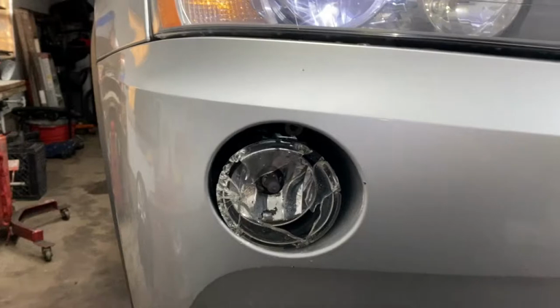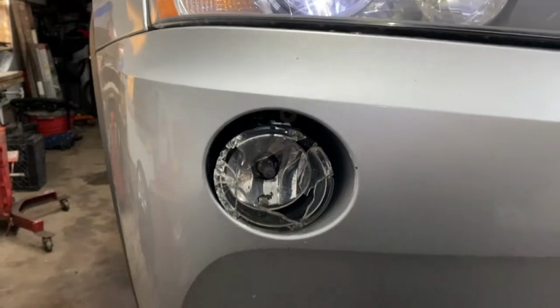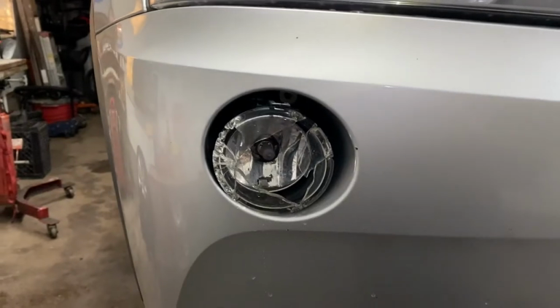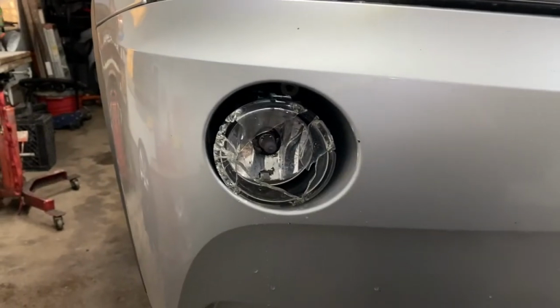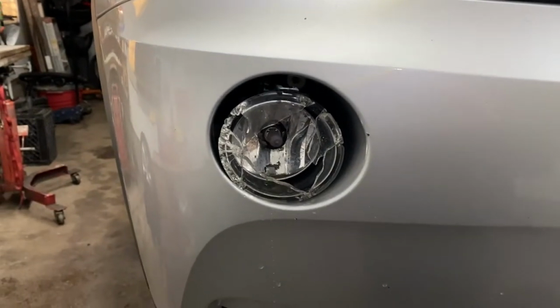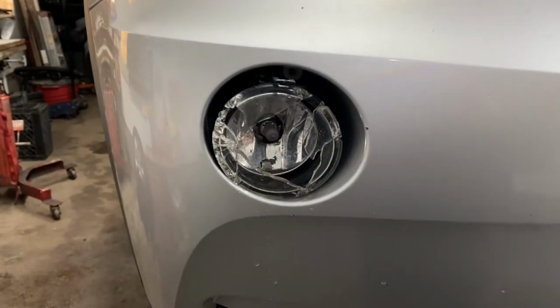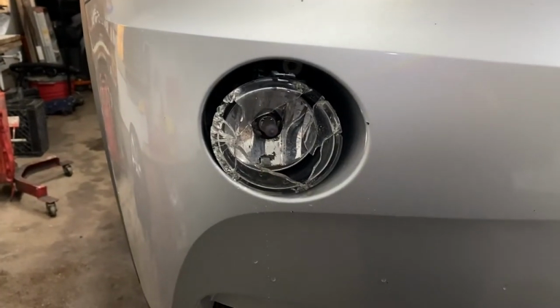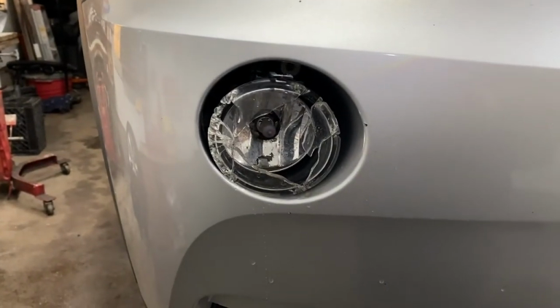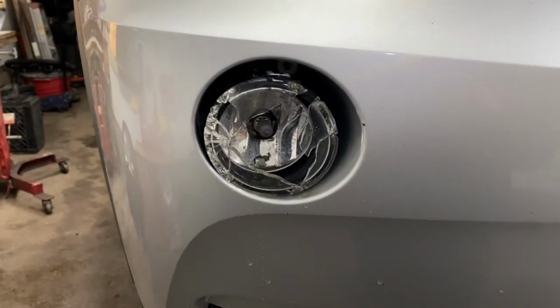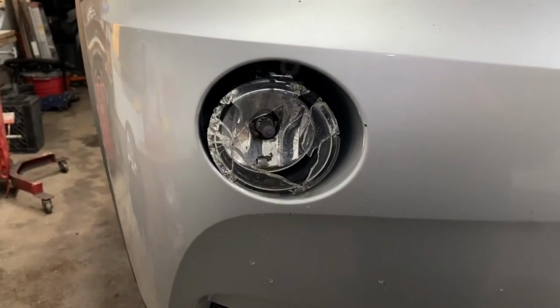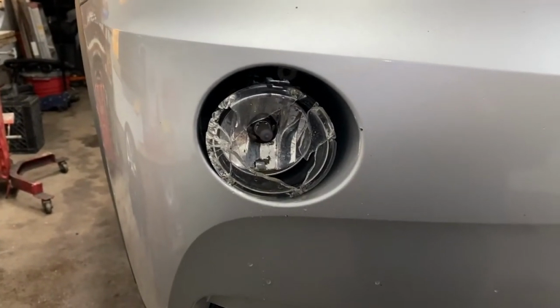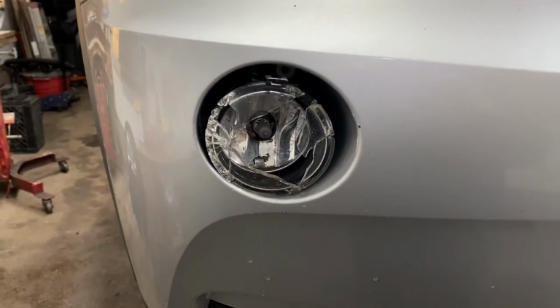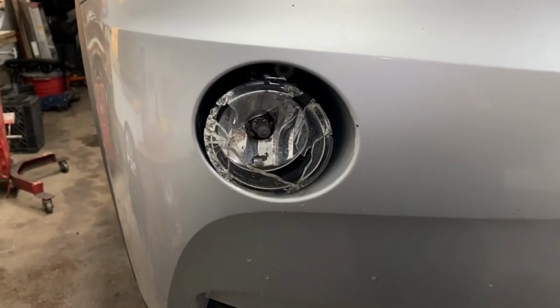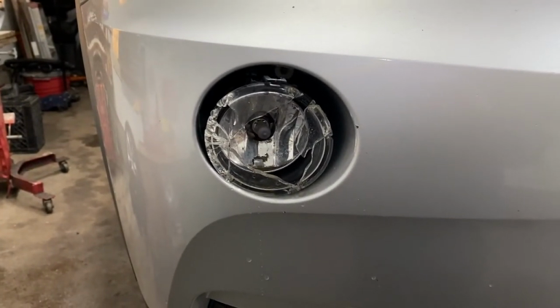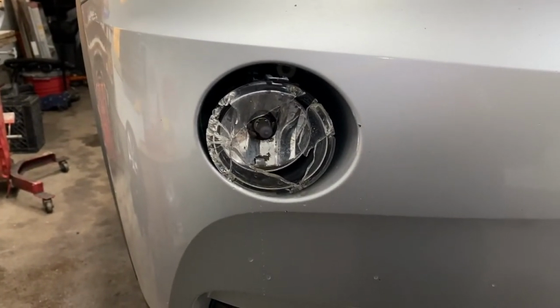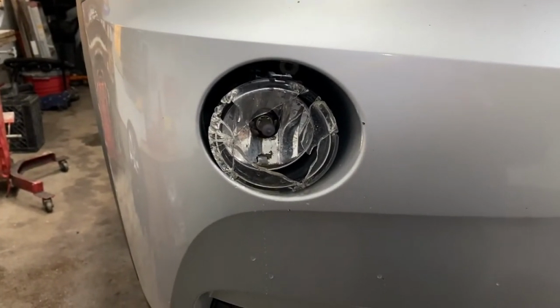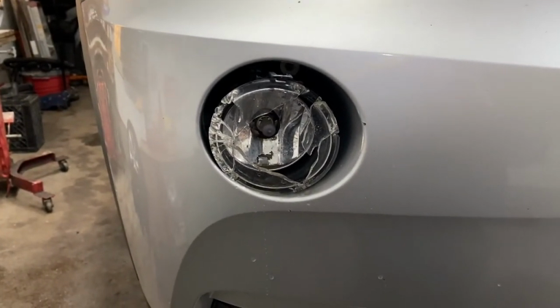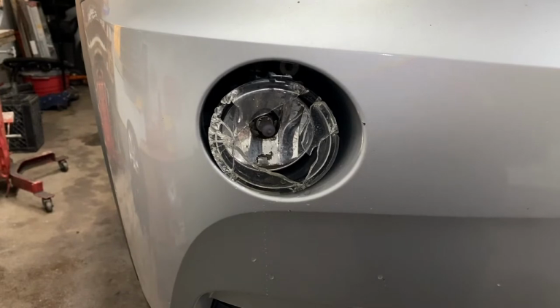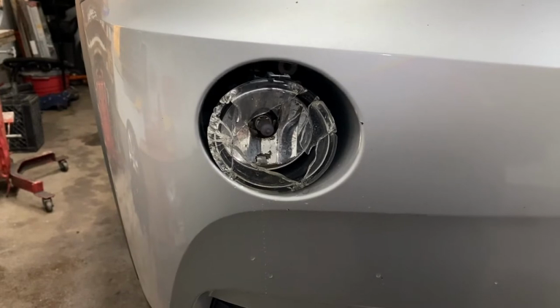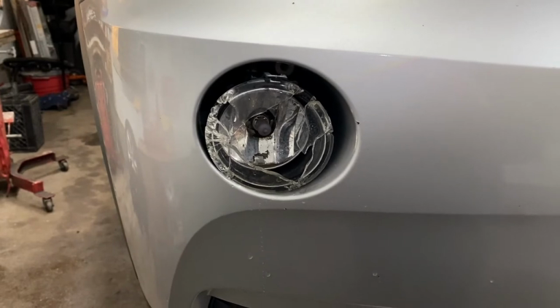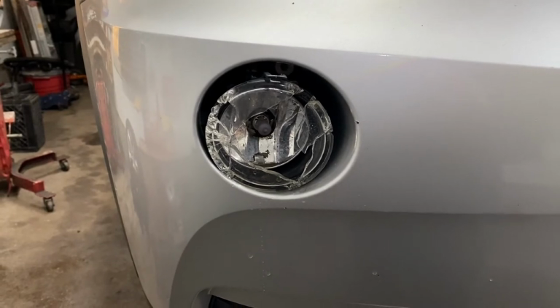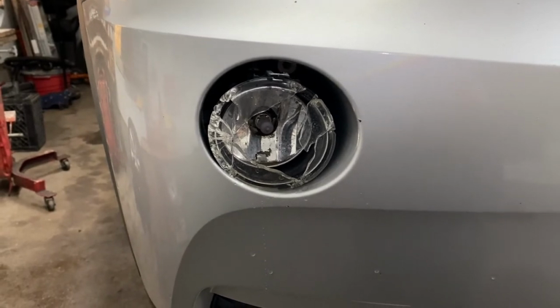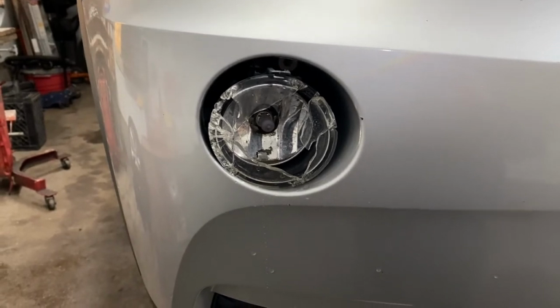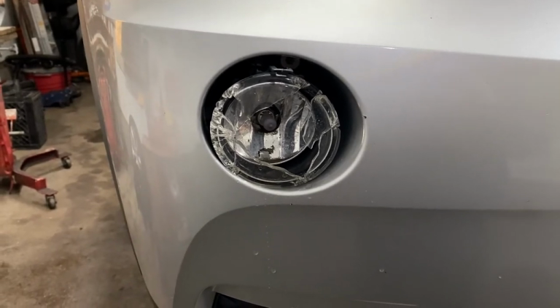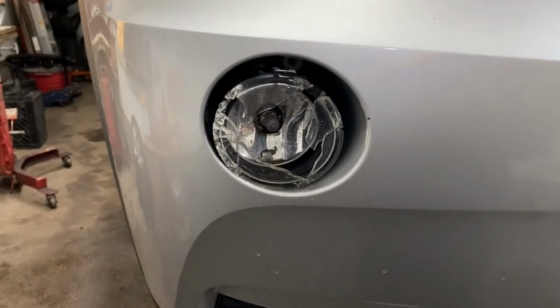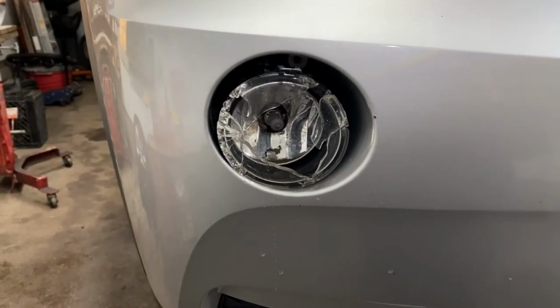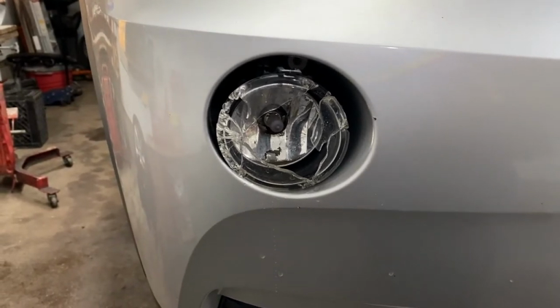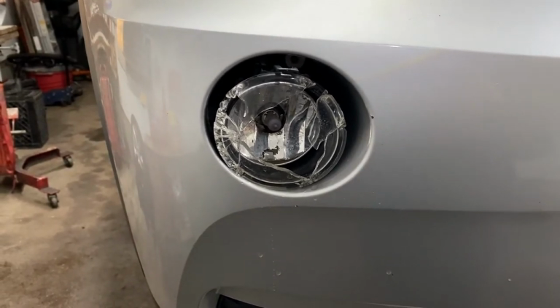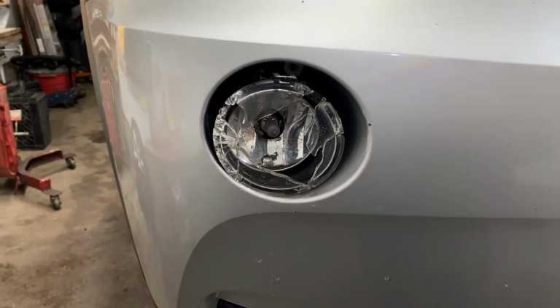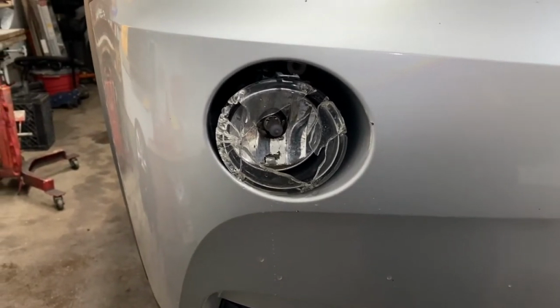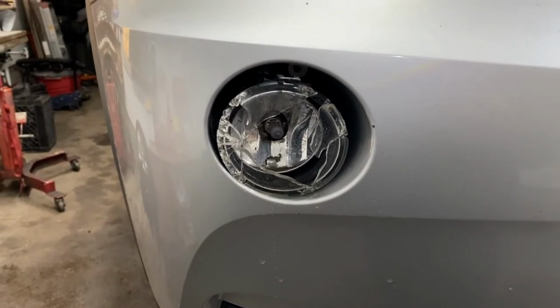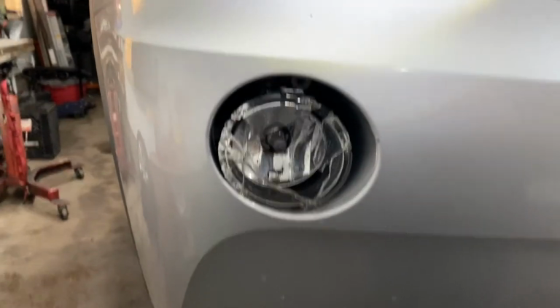Today I'm going to show you how to replace a fog light lens on a BMW X3 2013 model. They're very easy to do.